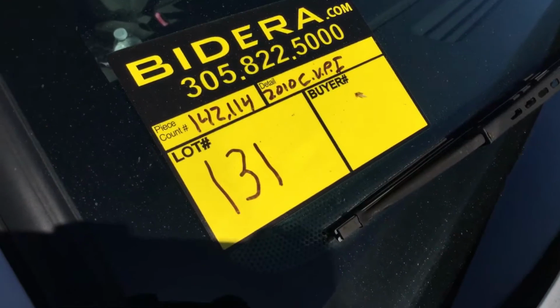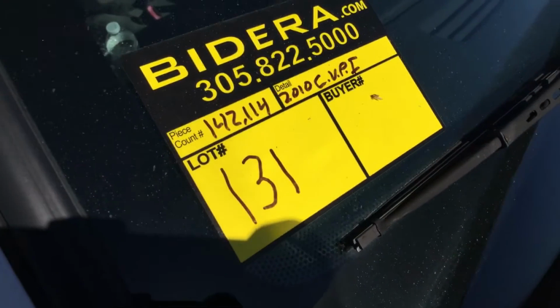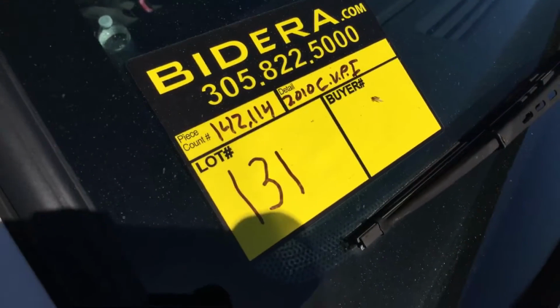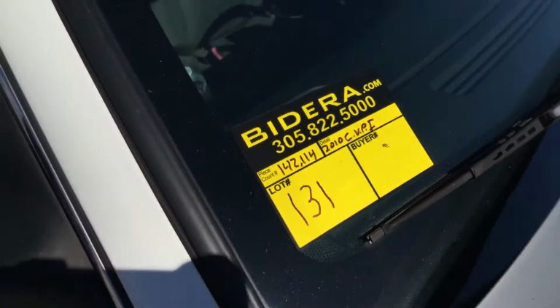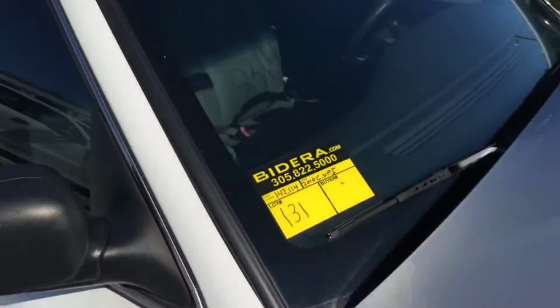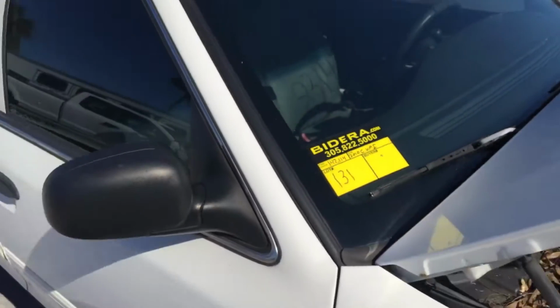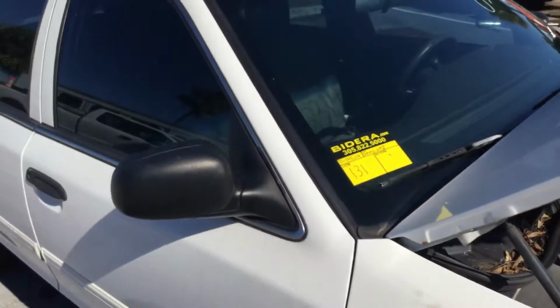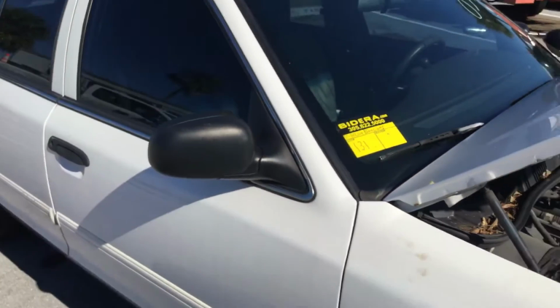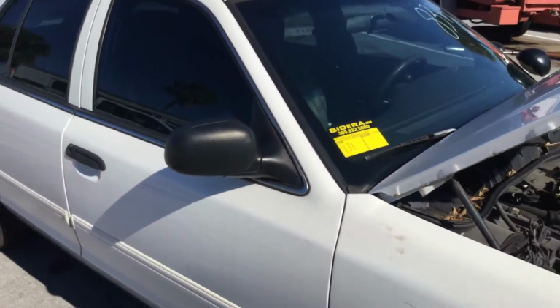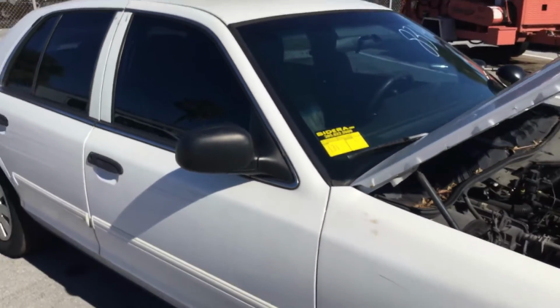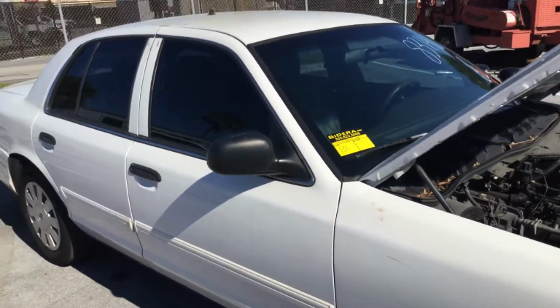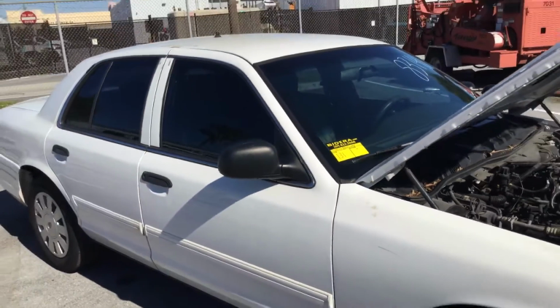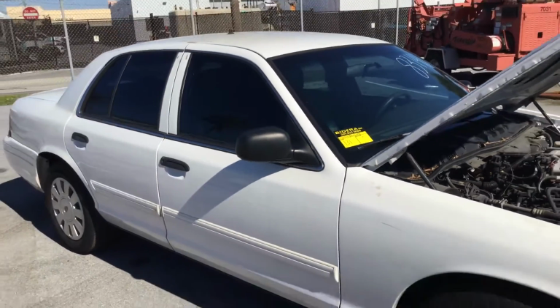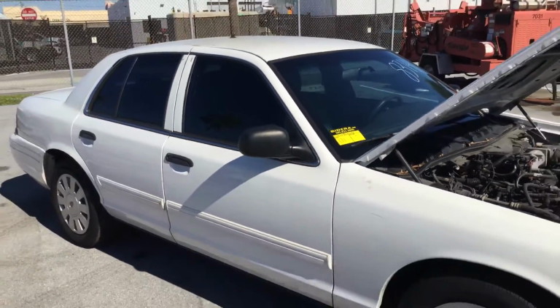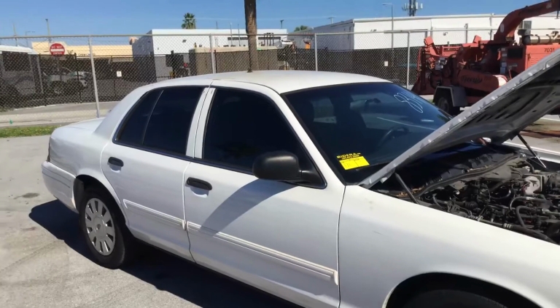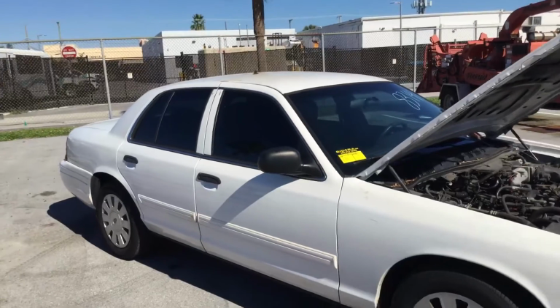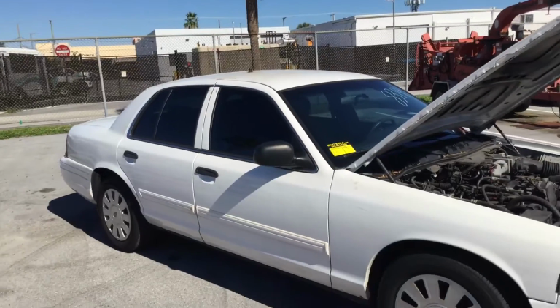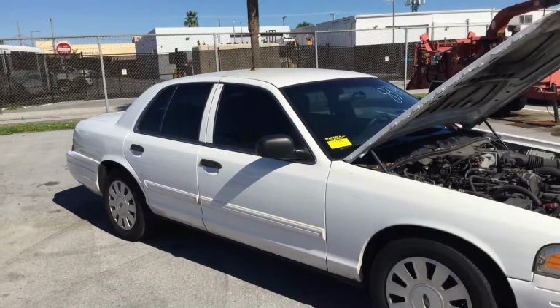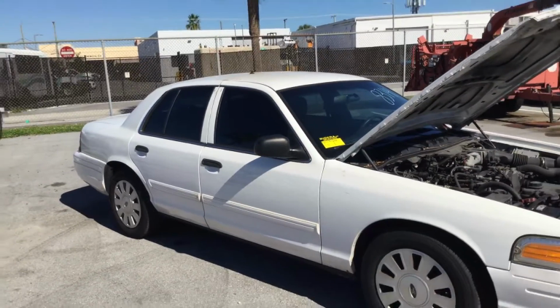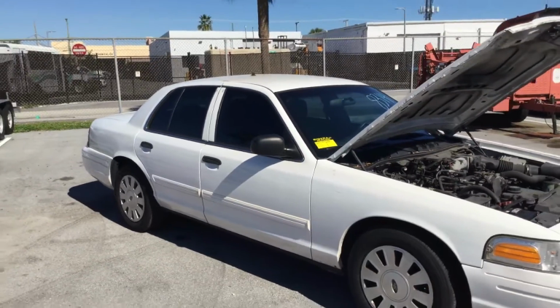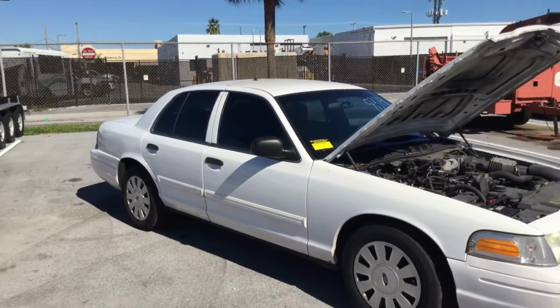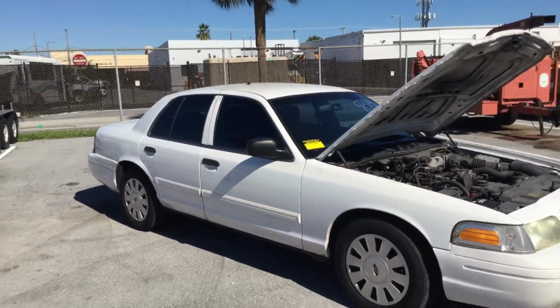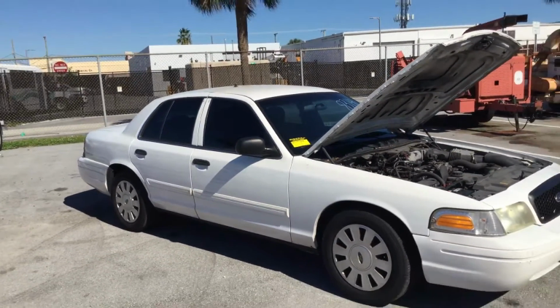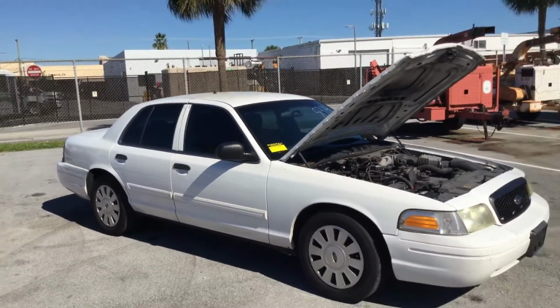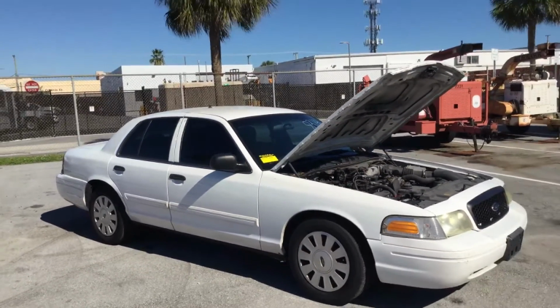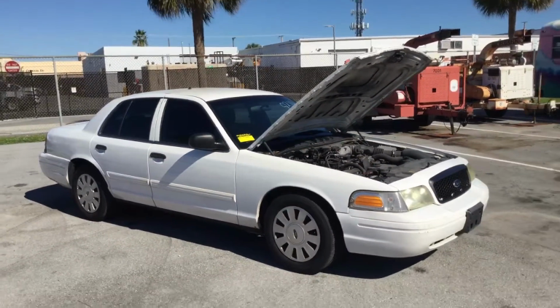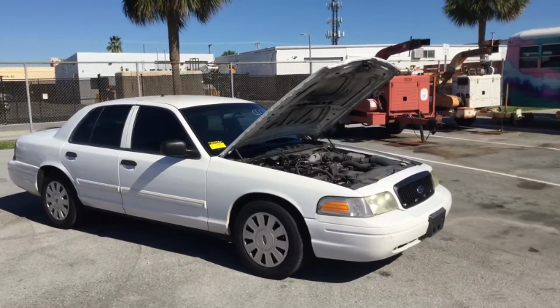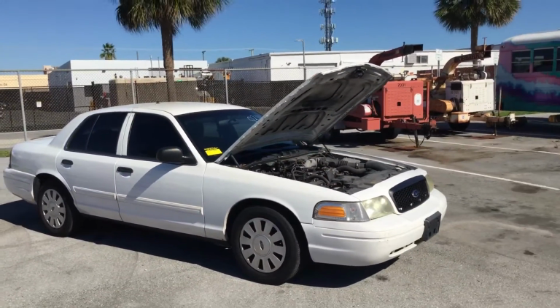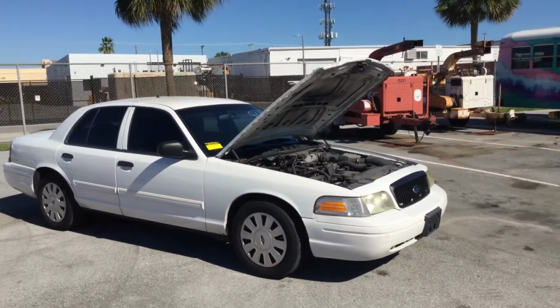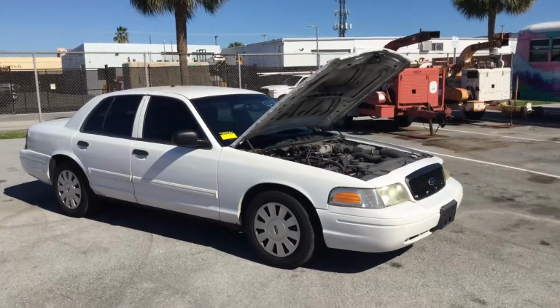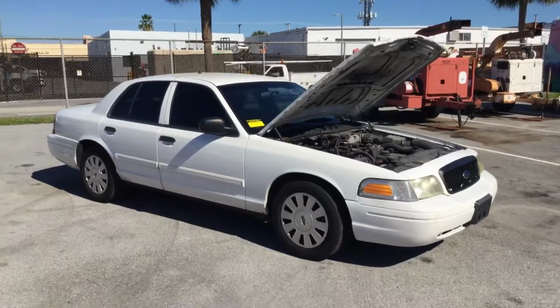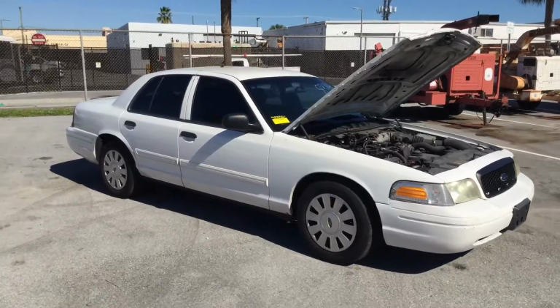Lot number 131 is a 2010 Ford Crown Victoria Police Interceptor. This one has 142,000 miles.